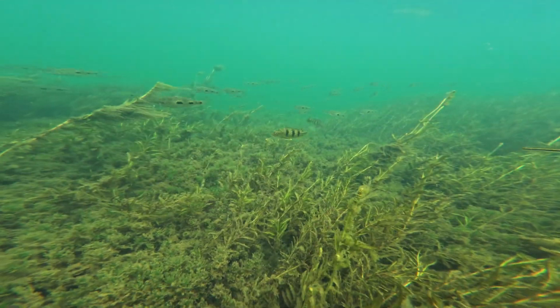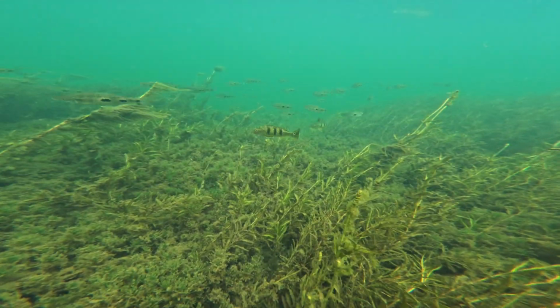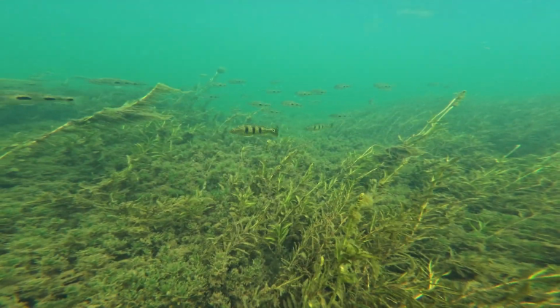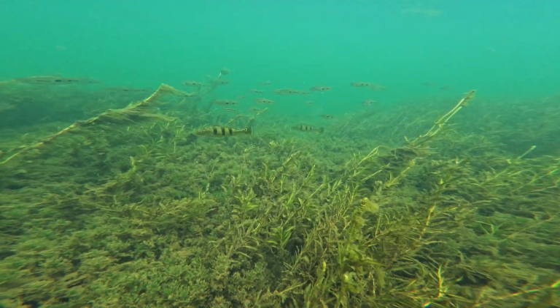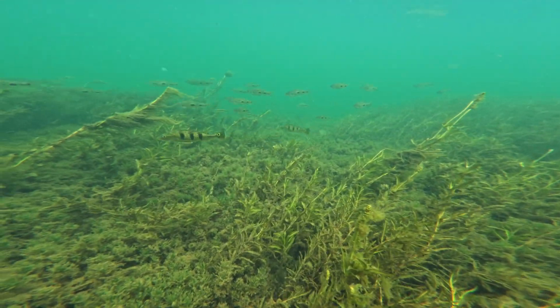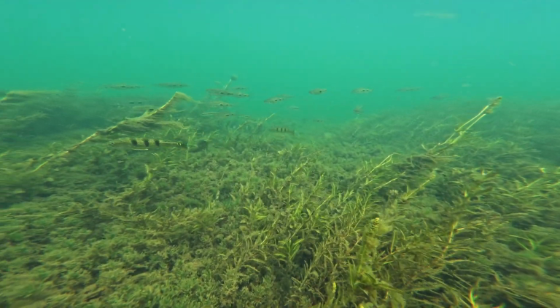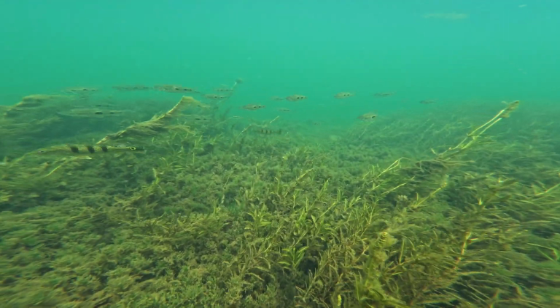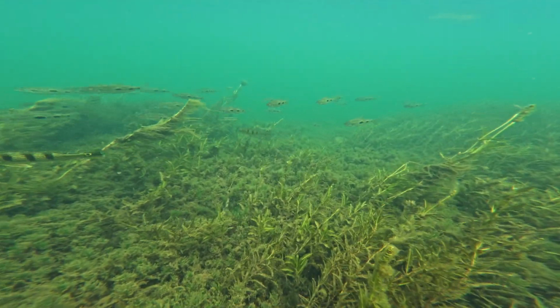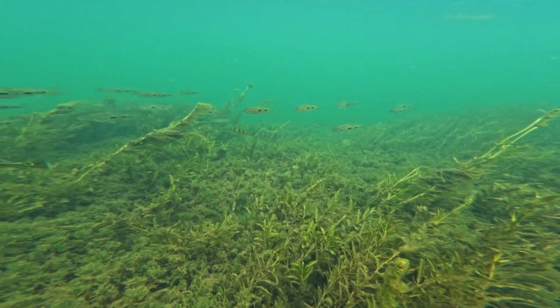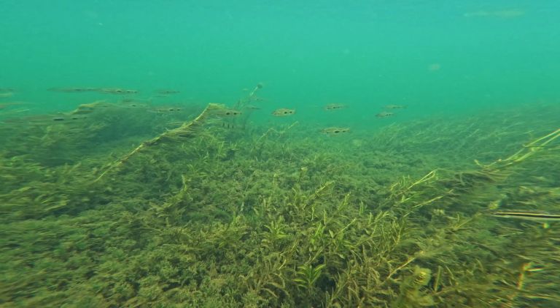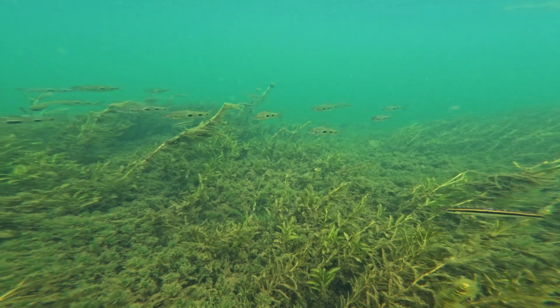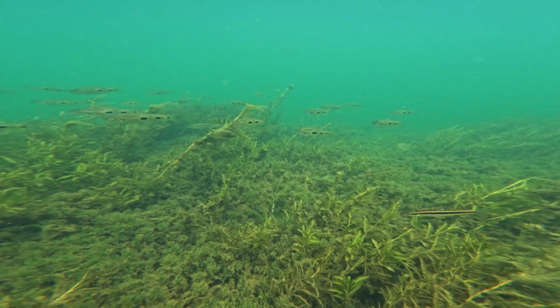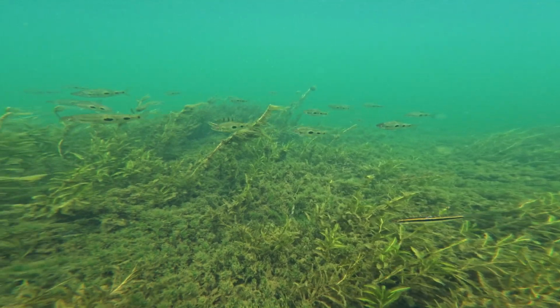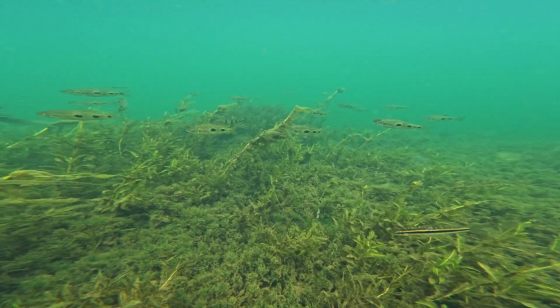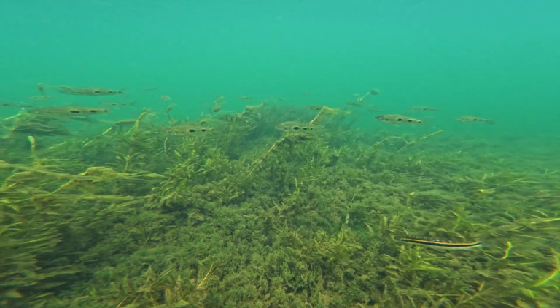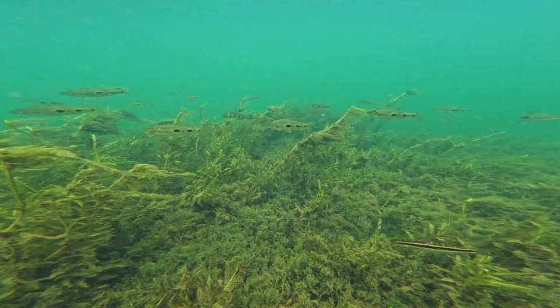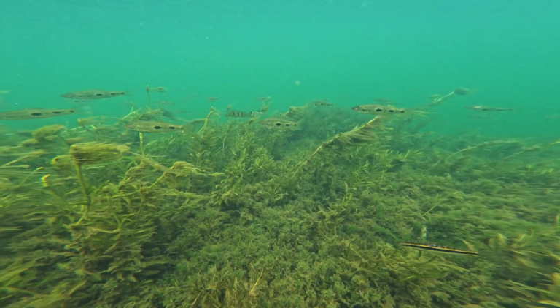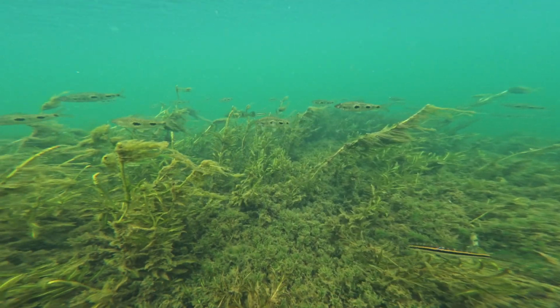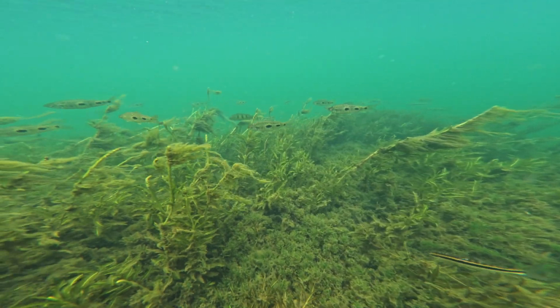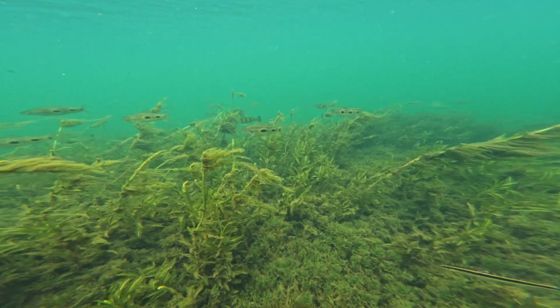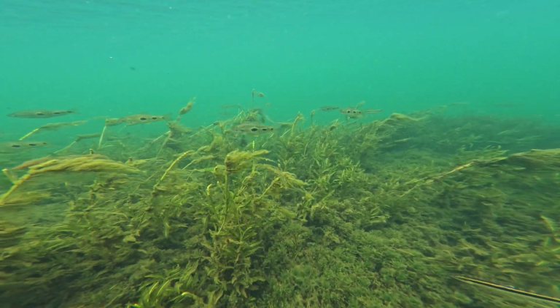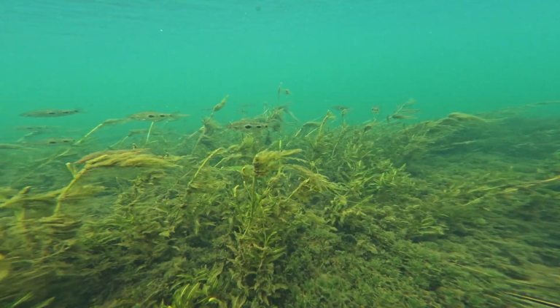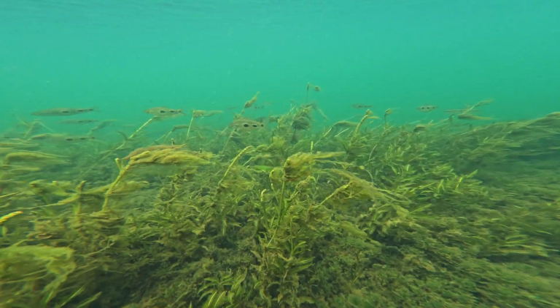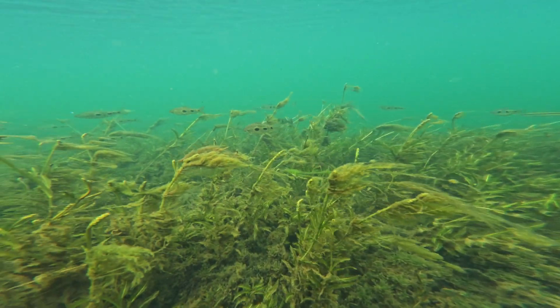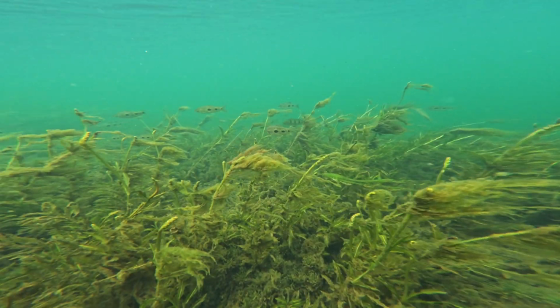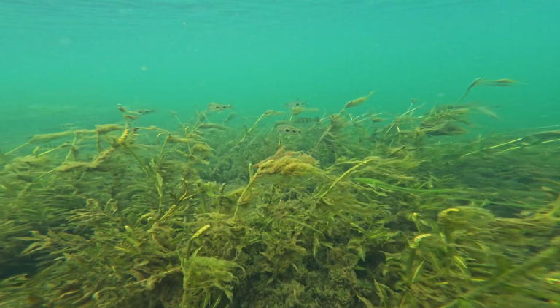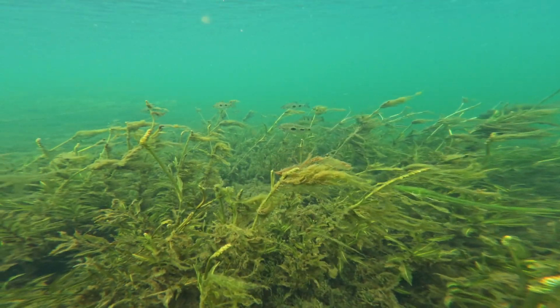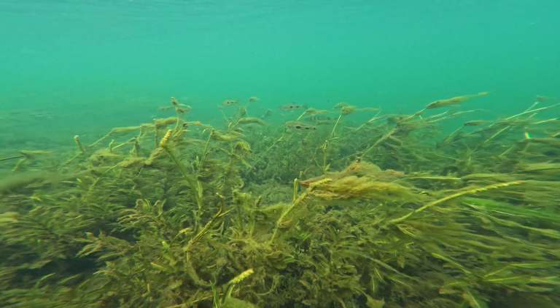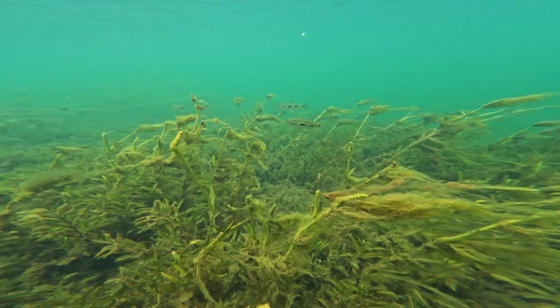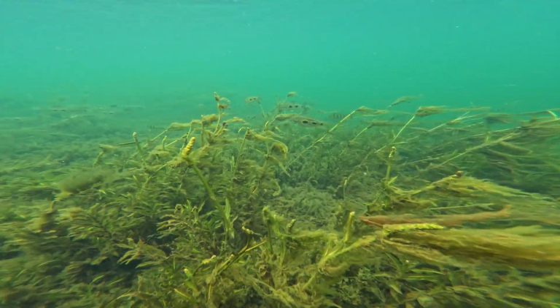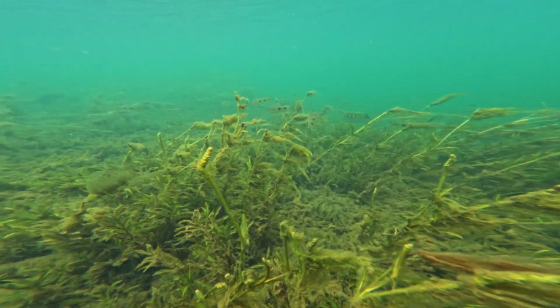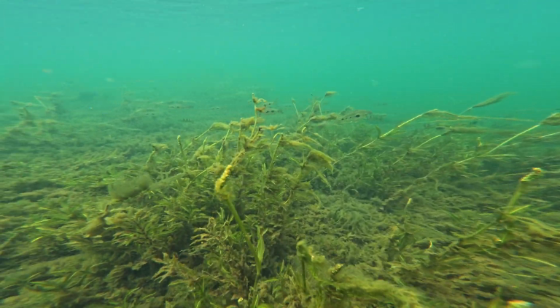Peacock bass follow the shoals of Leporinus through the open water when hunting. These fish are more likely to adopt an ambush strategy, hiding in the vegetation before launching out at prey.